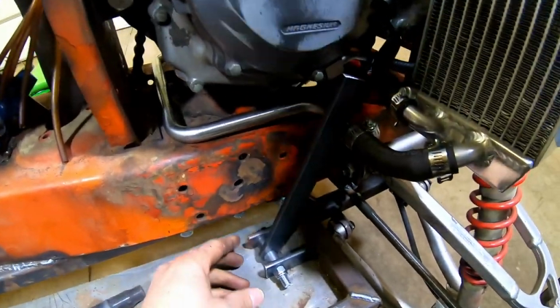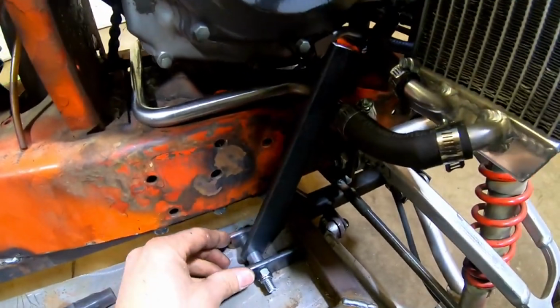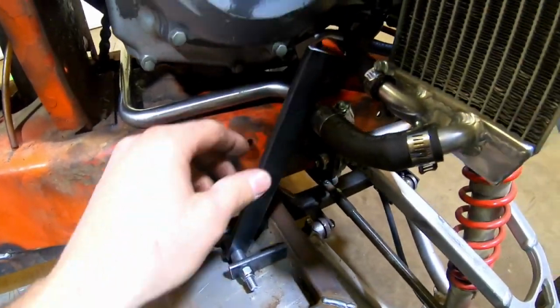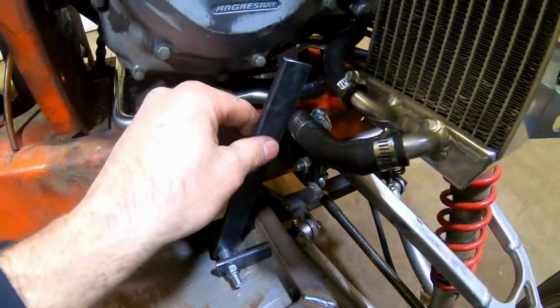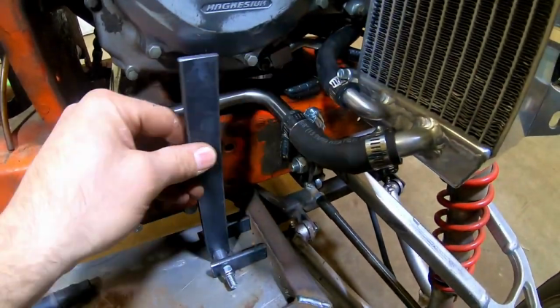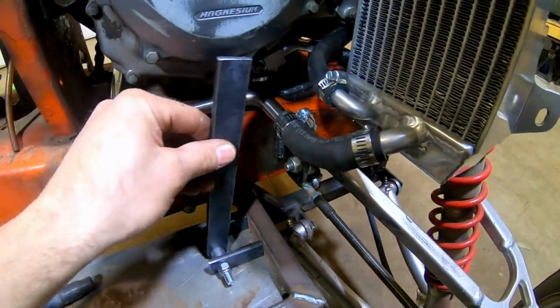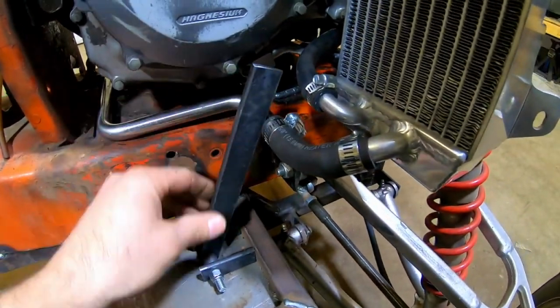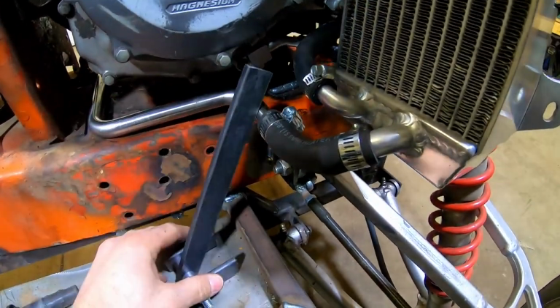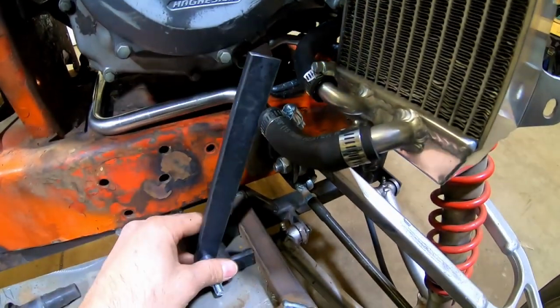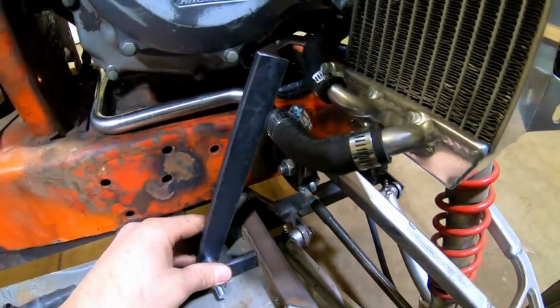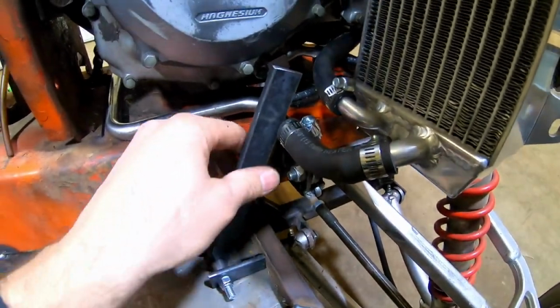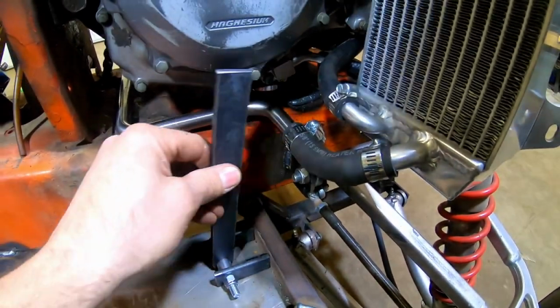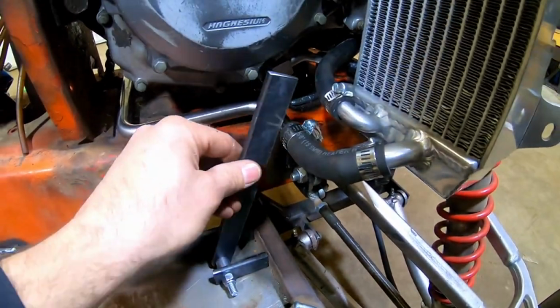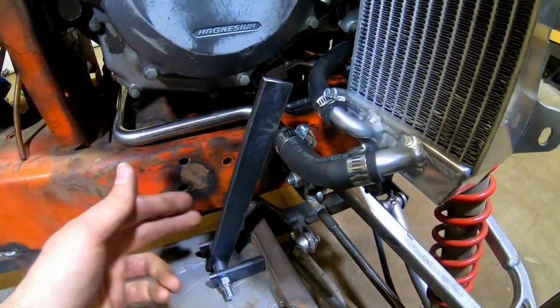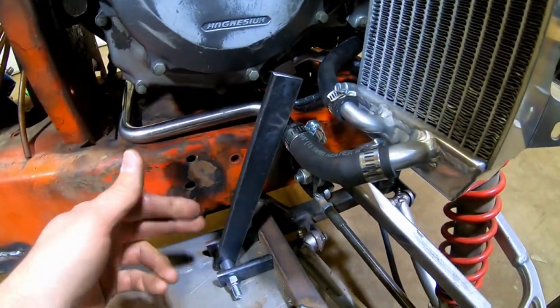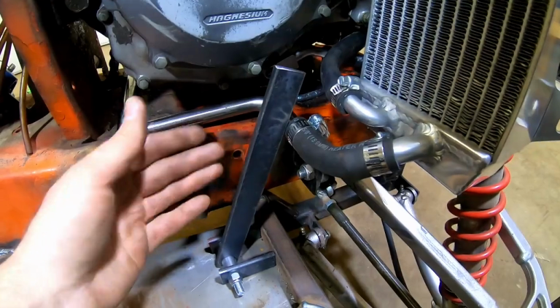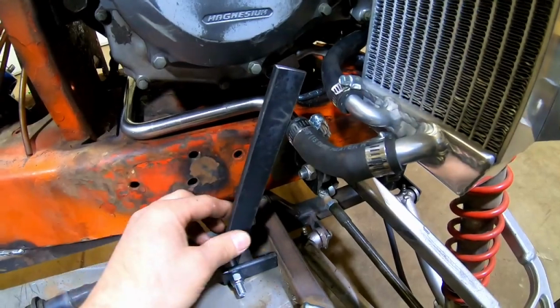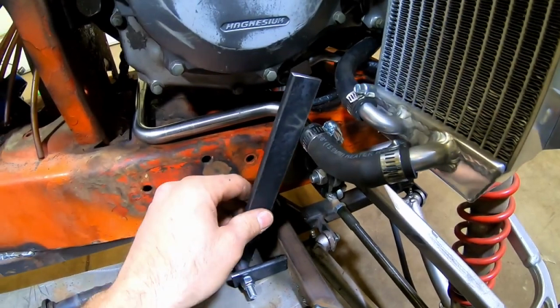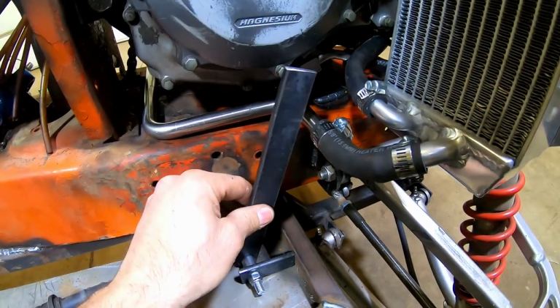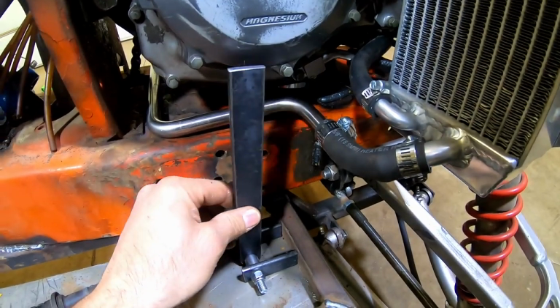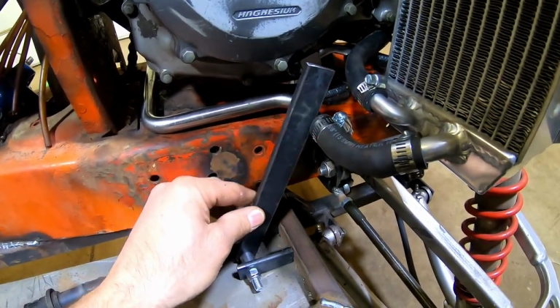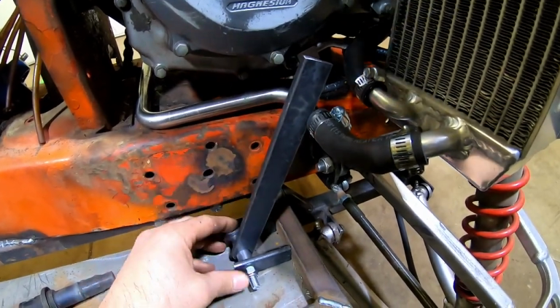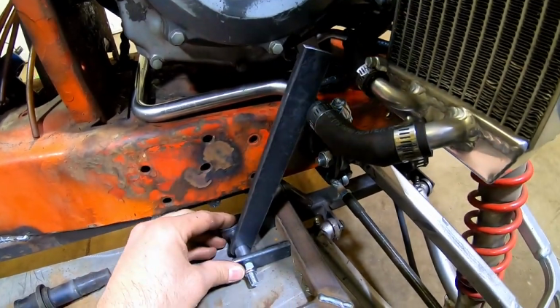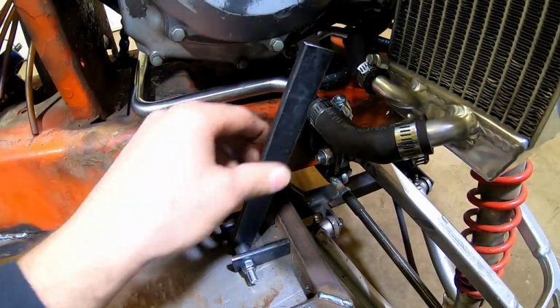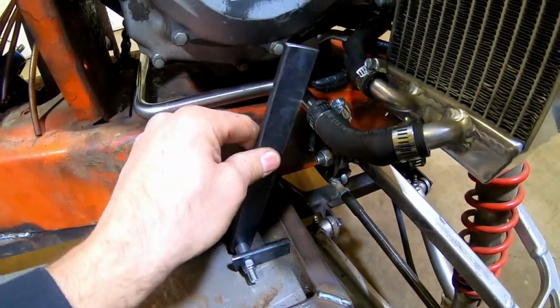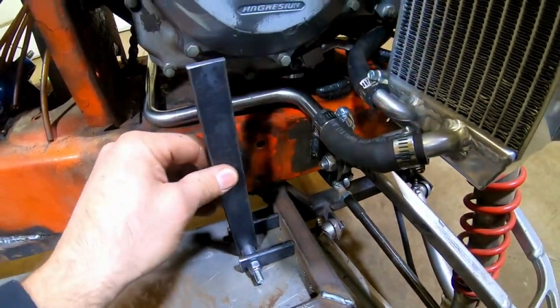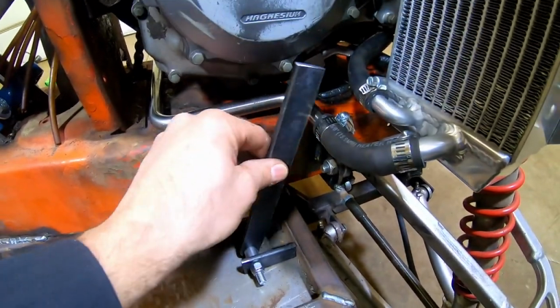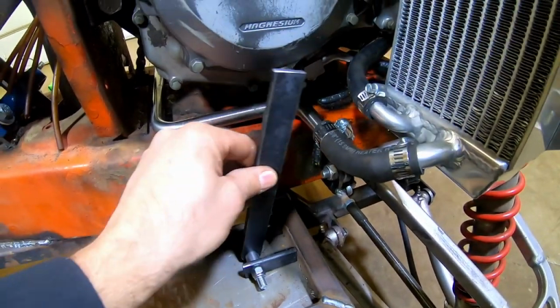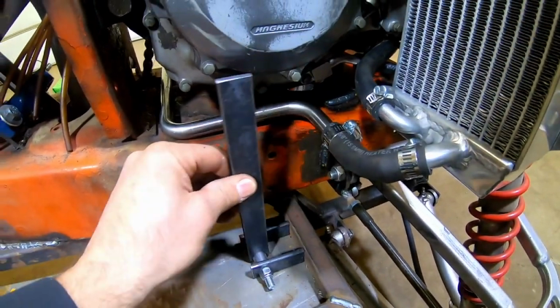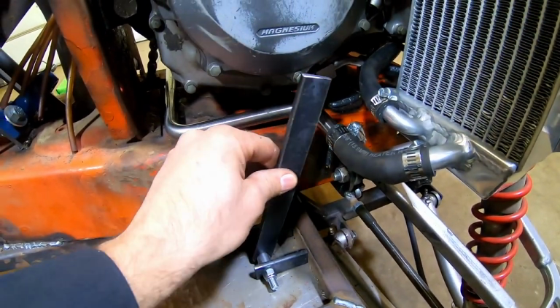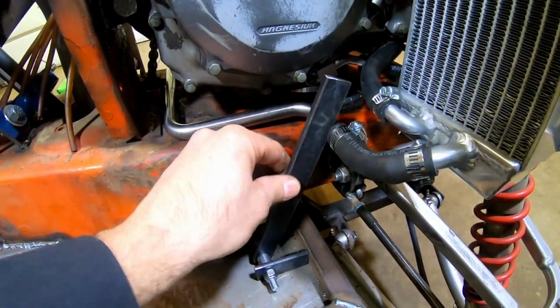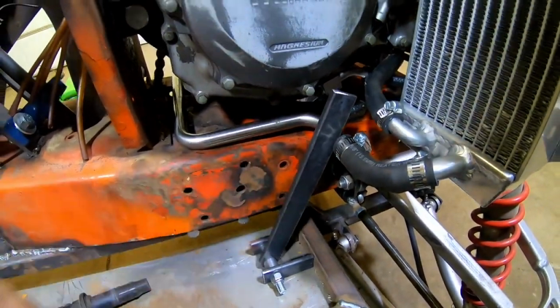I've got the gas pedal arm kind of just set in place here, trying to figure out how we're going to hook the cables to it — basically just a copy of what we had for the brakes.